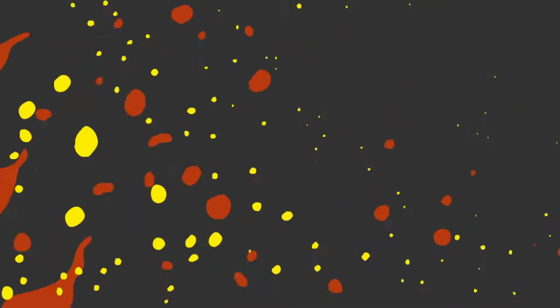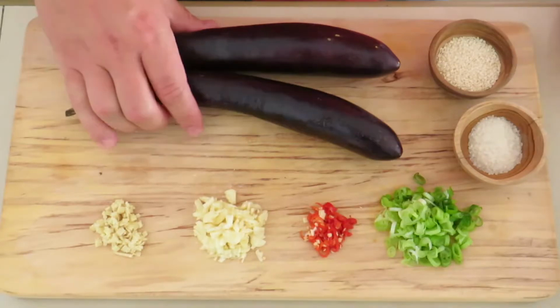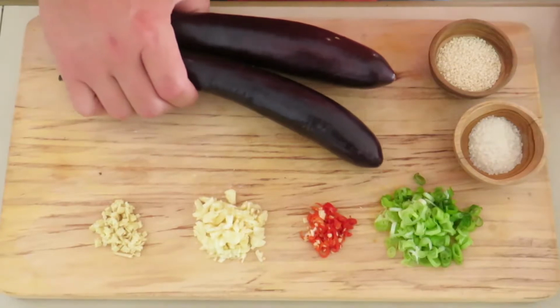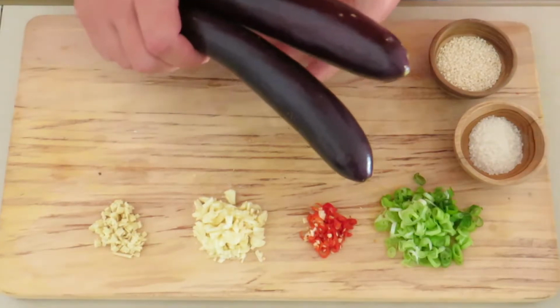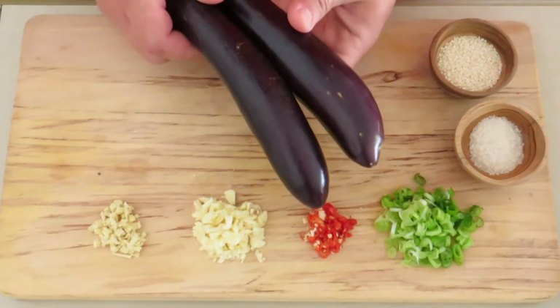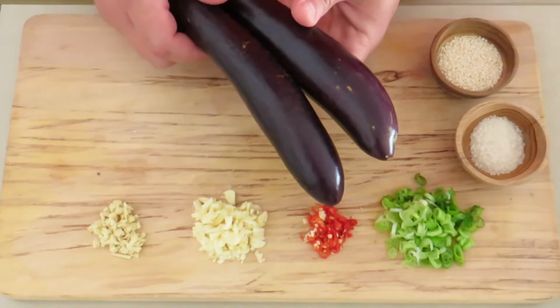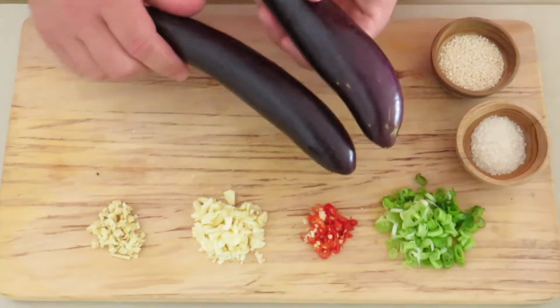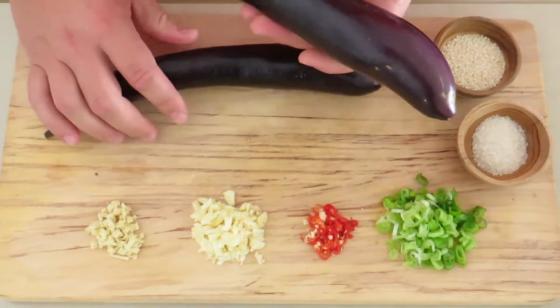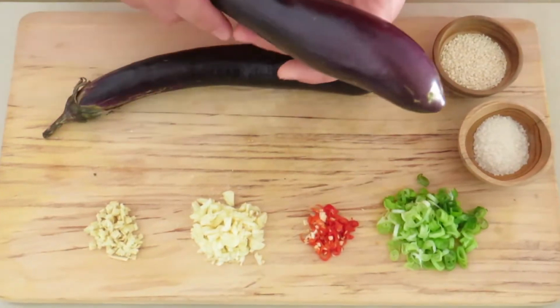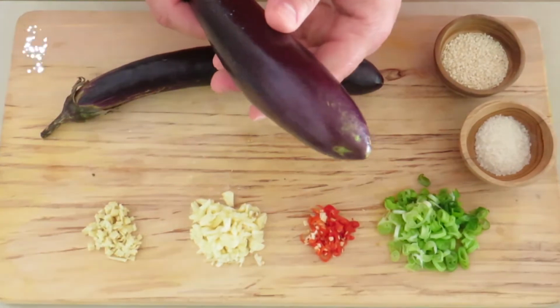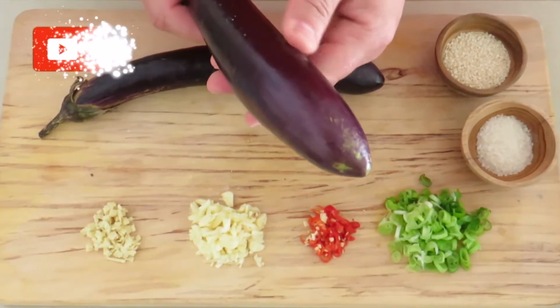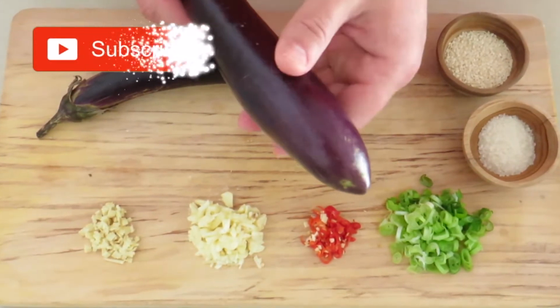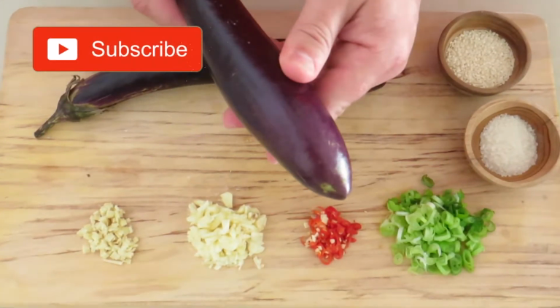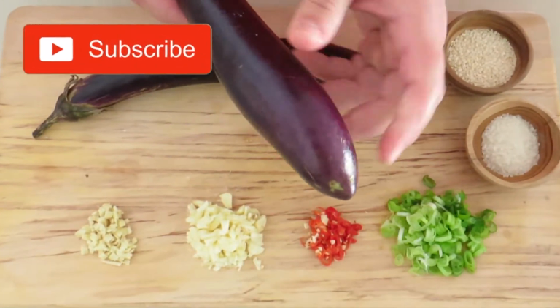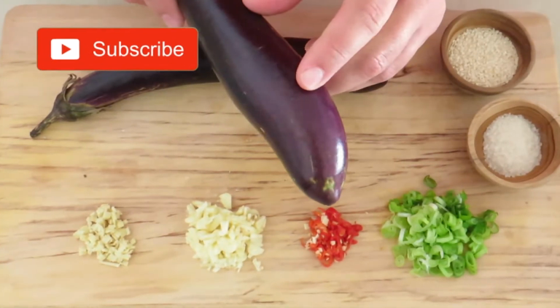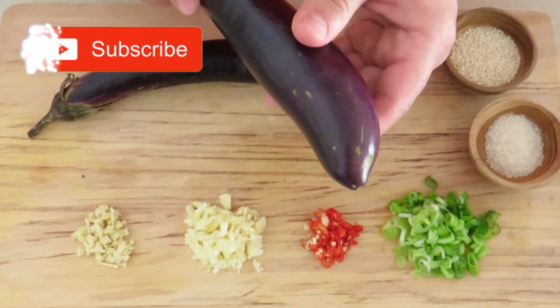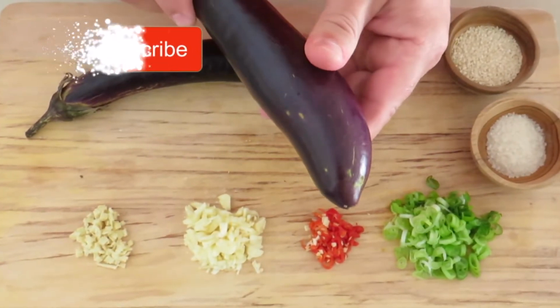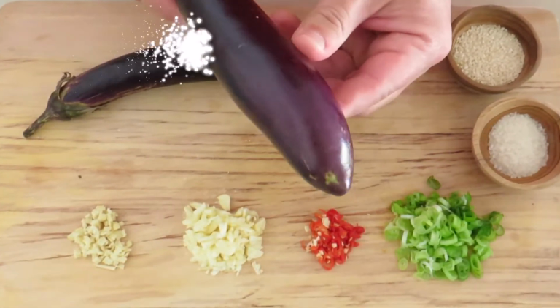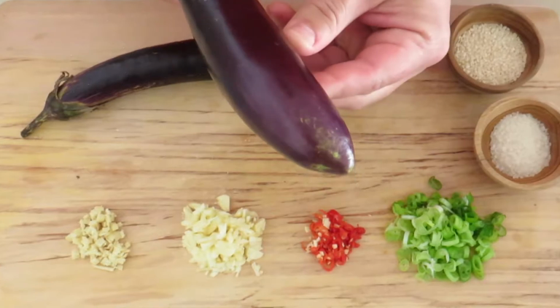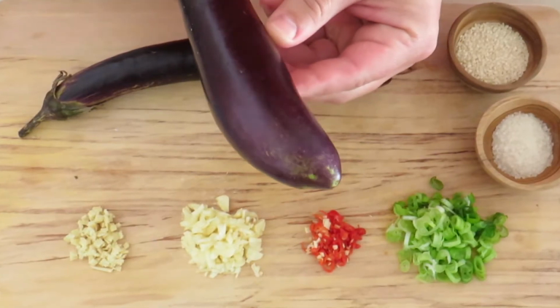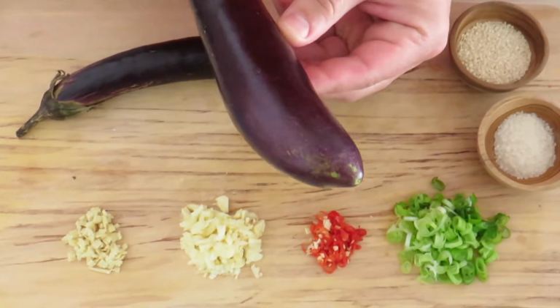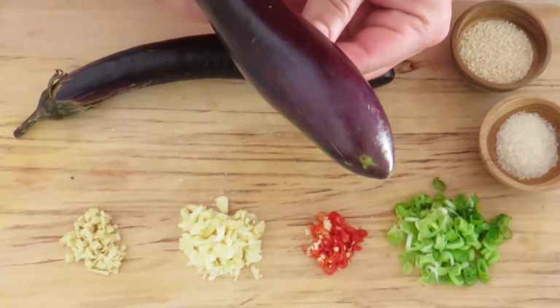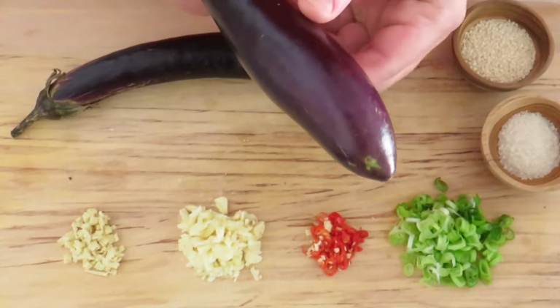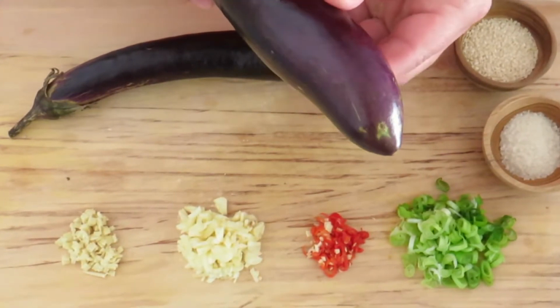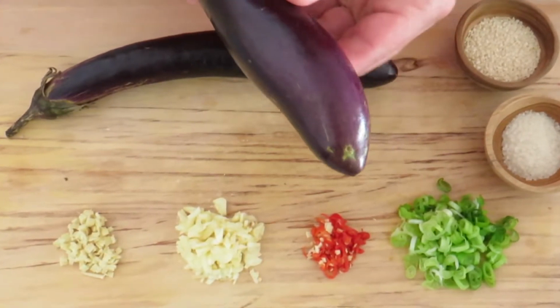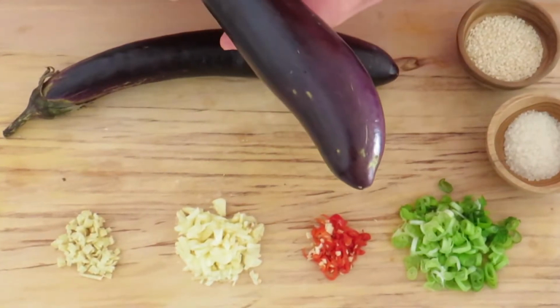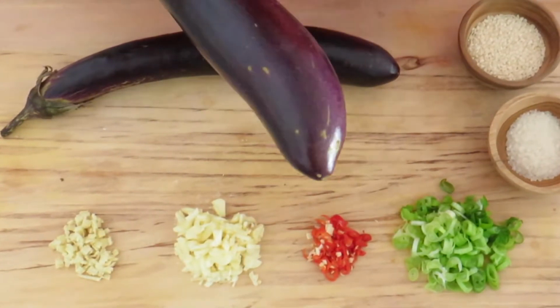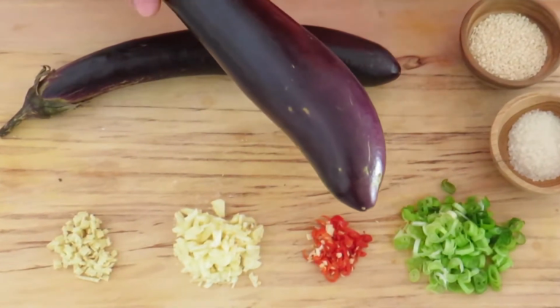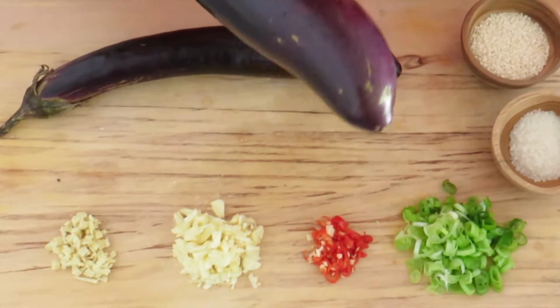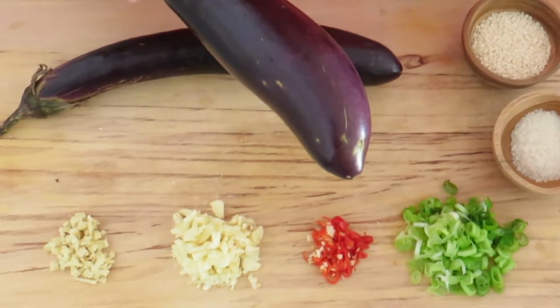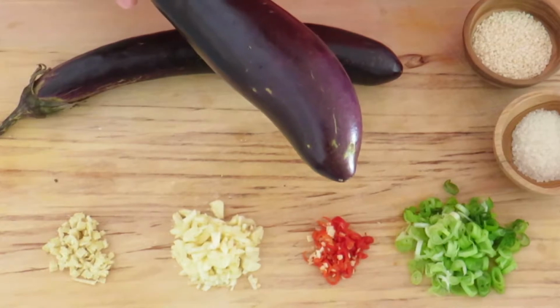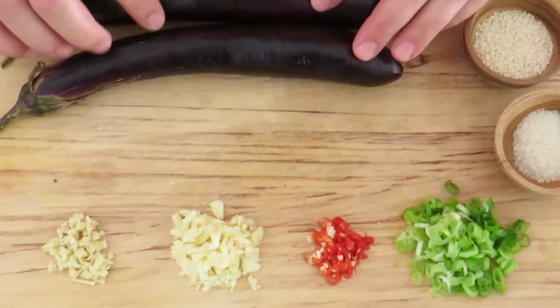Today we are using the Chinese eggplants. You want to pick one that has nice firm skin and a deep purple color and nice and shiny, so that it retains as much purple color as possible while you're cooking it.